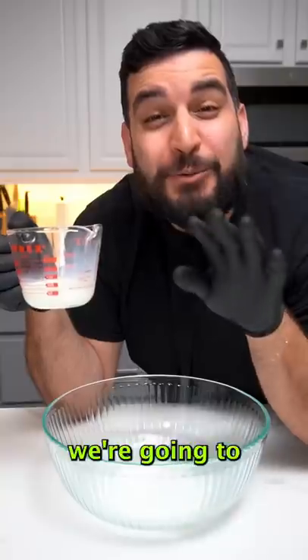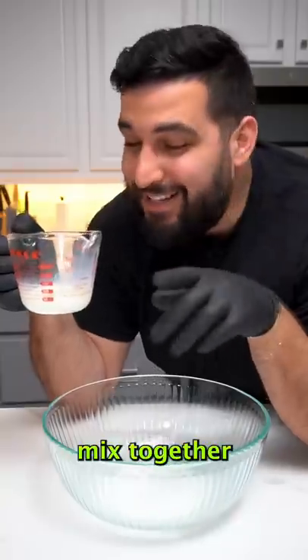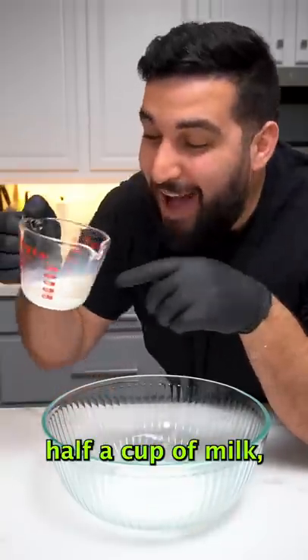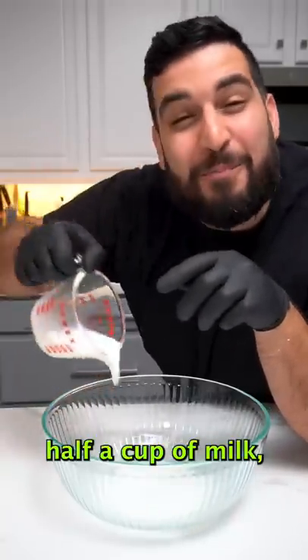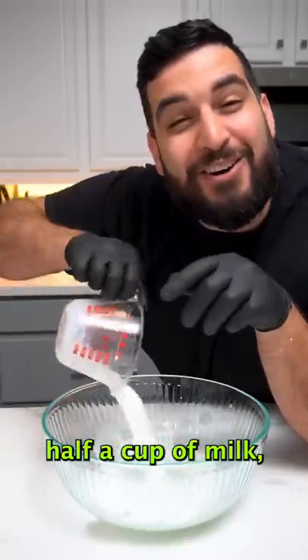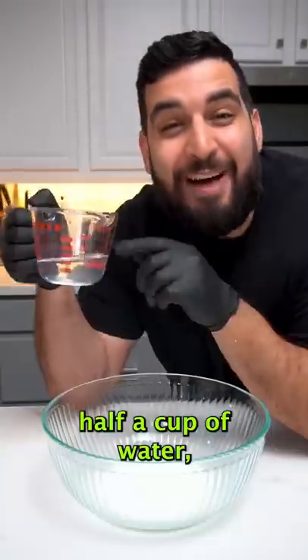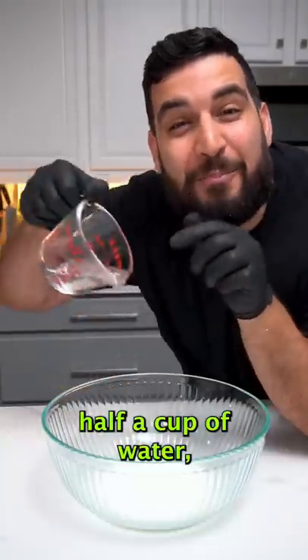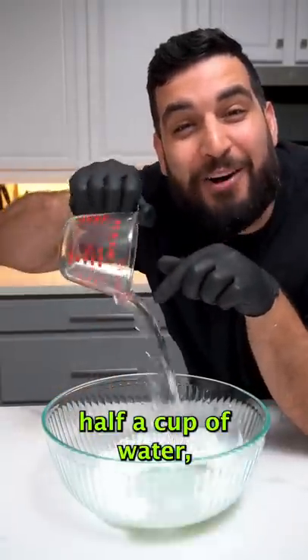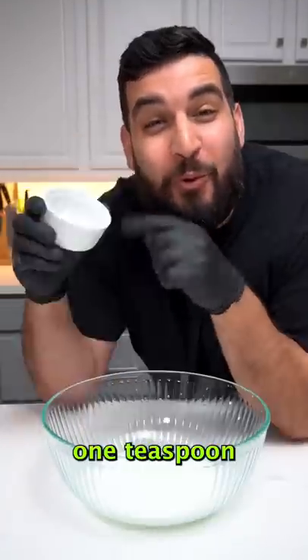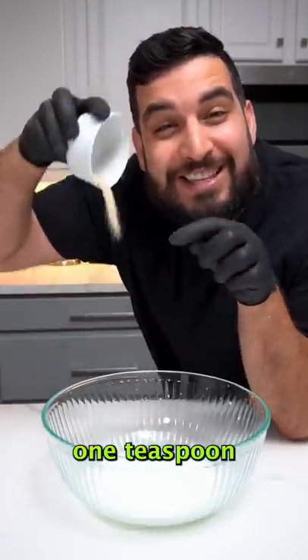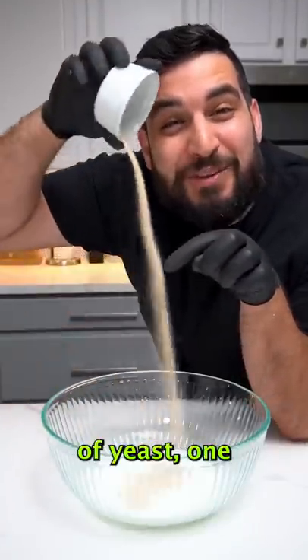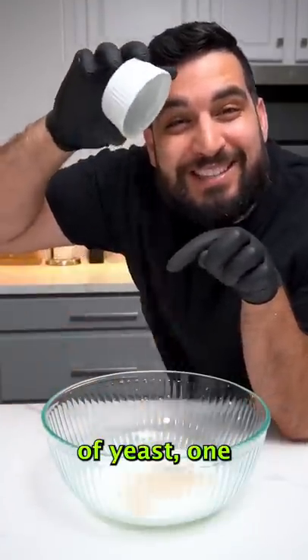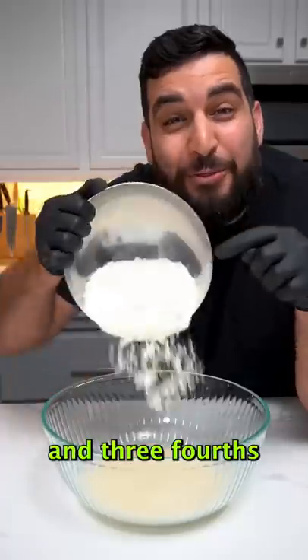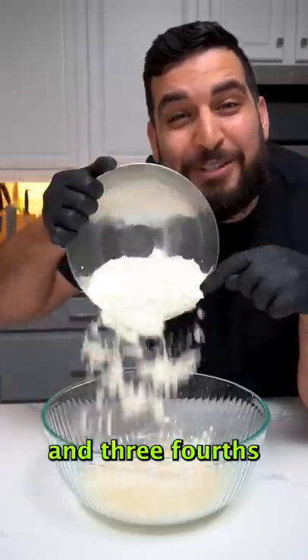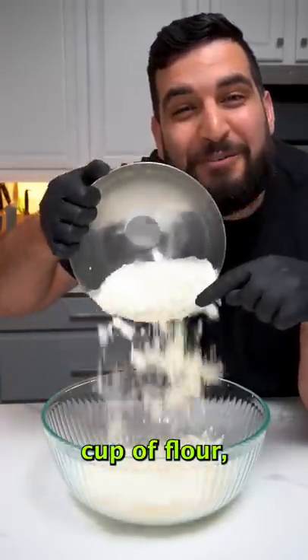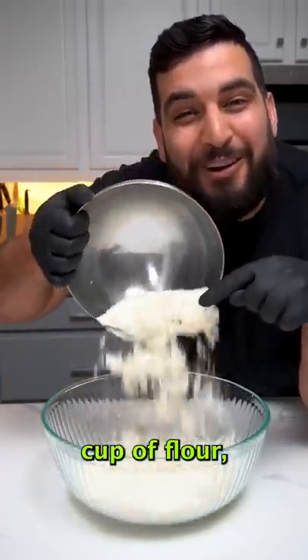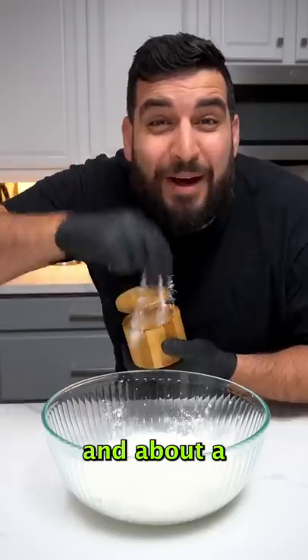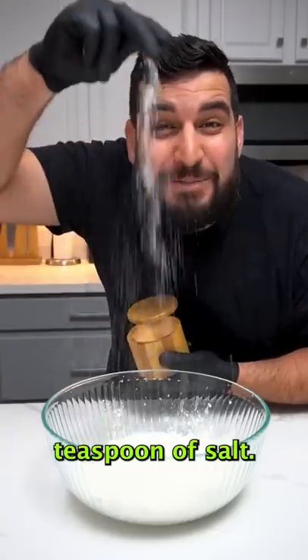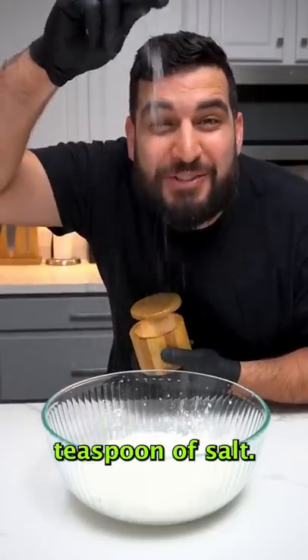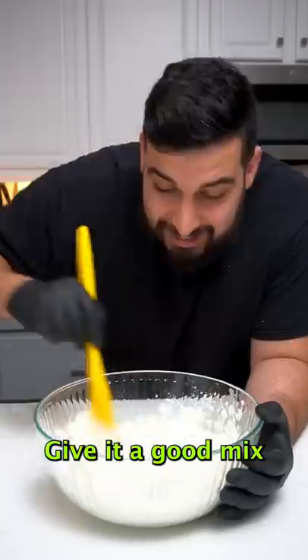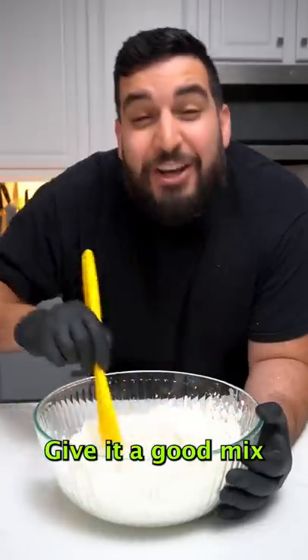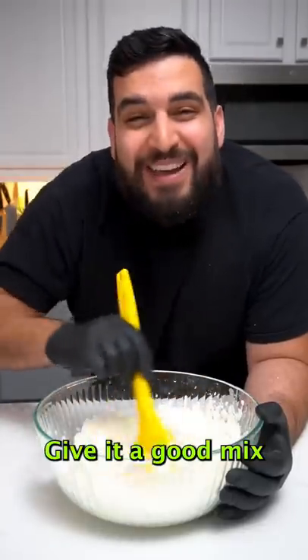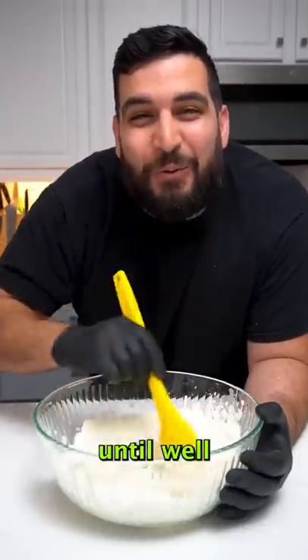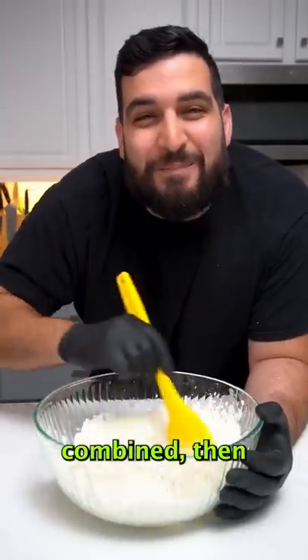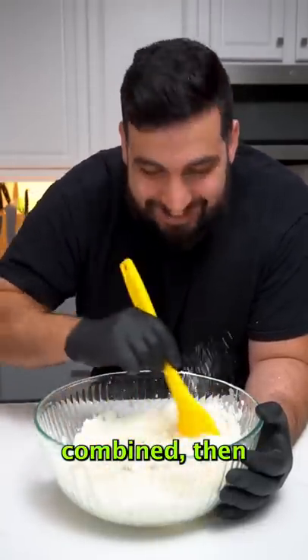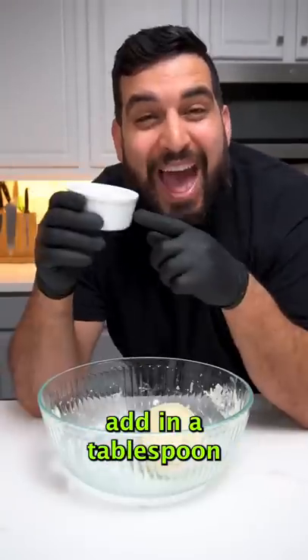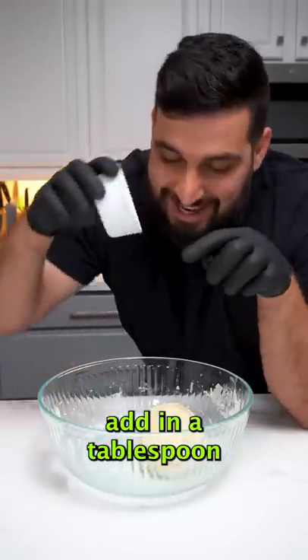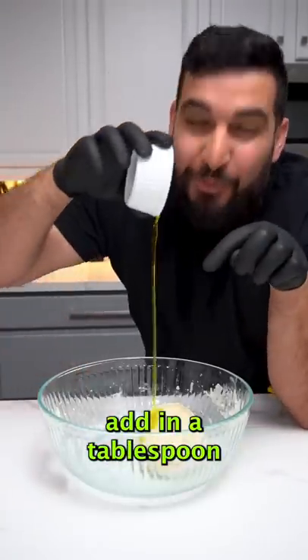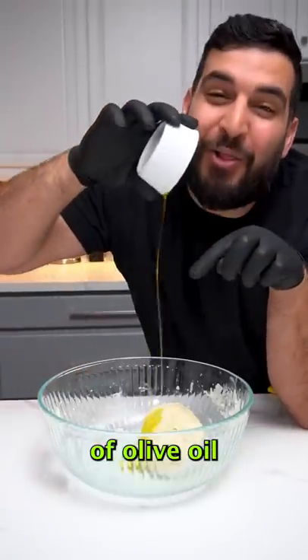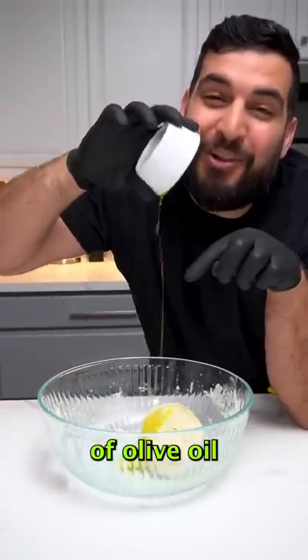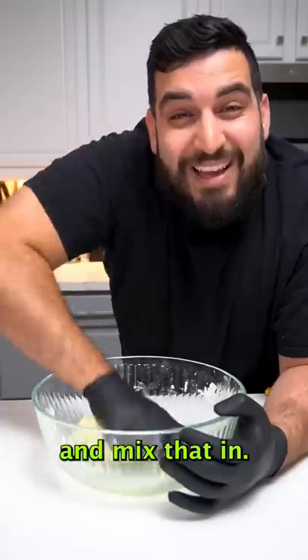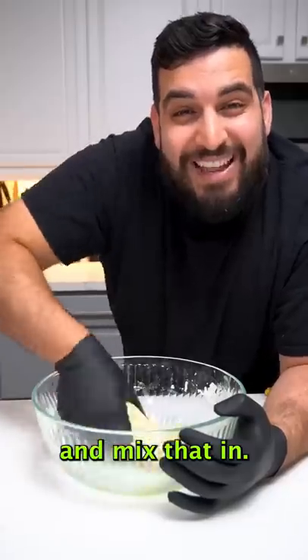First we're going to mix together half a cup of milk, half a cup of water, one teaspoon of yeast, one and three fourths cup of flour, and about a teaspoon of salt. Give it a good mix until well combined, then add in a tablespoon of olive oil and mix that in.